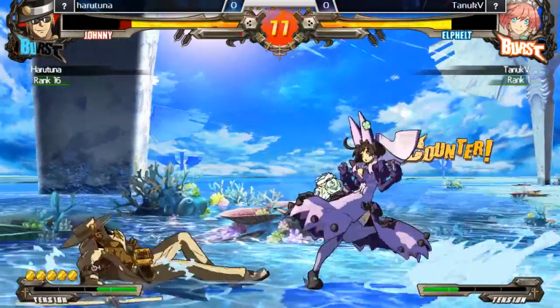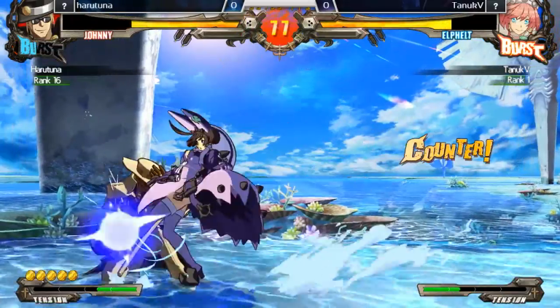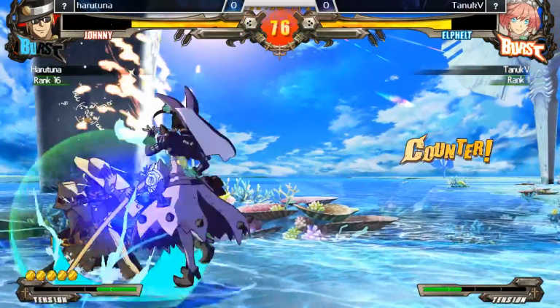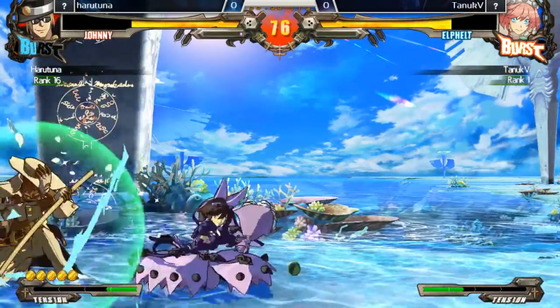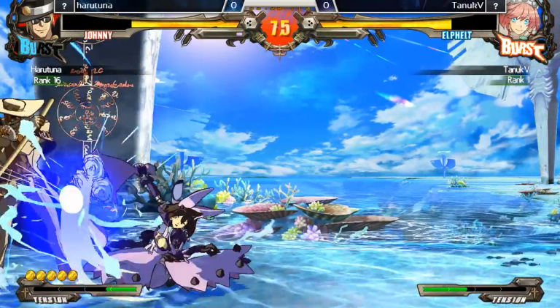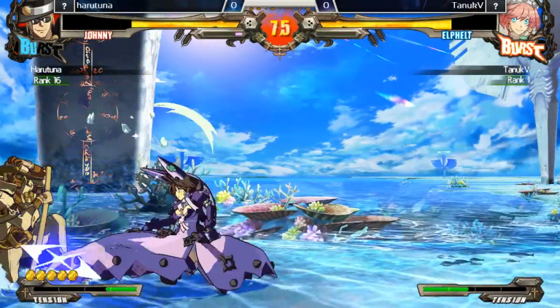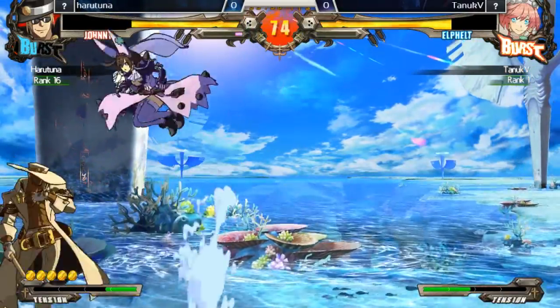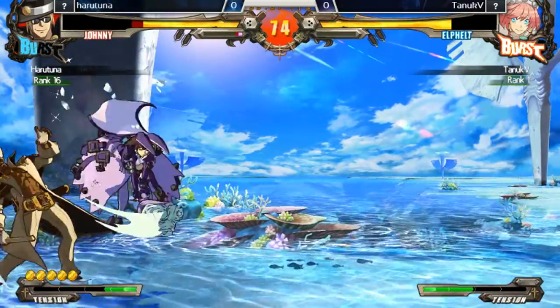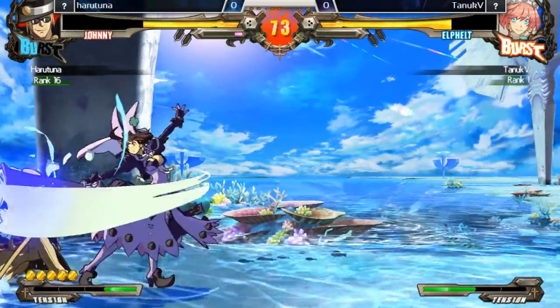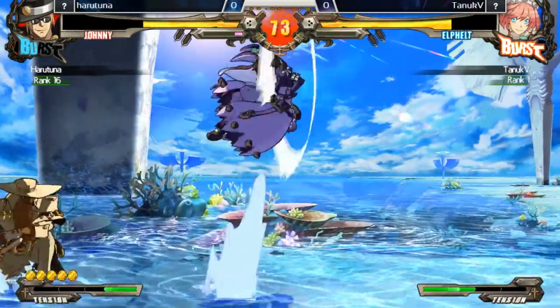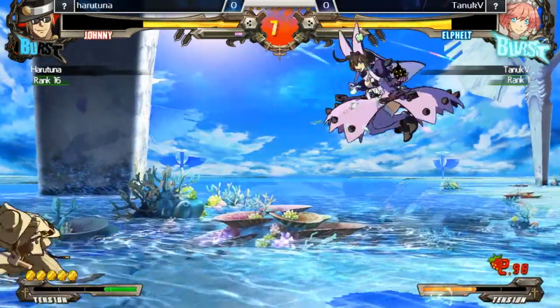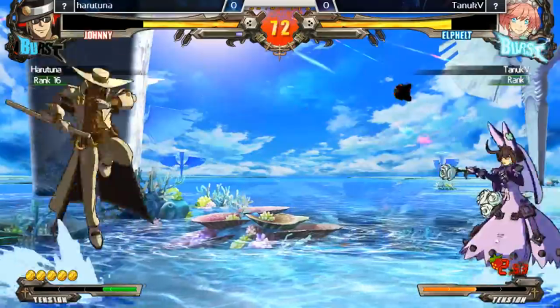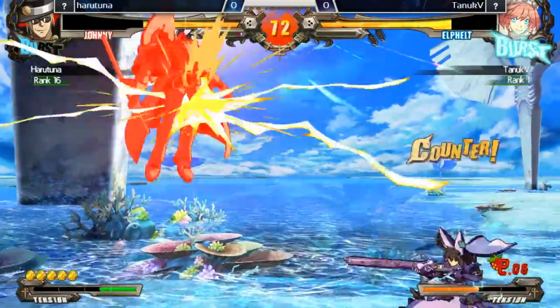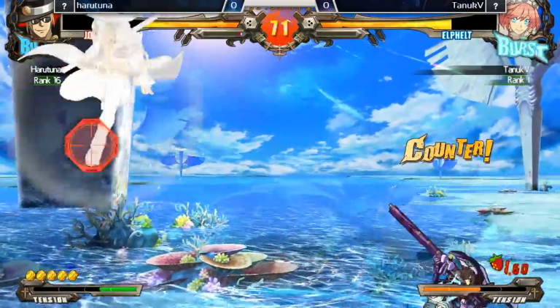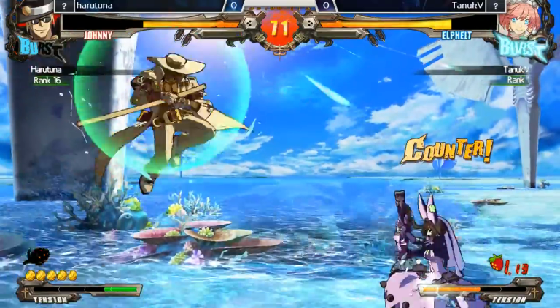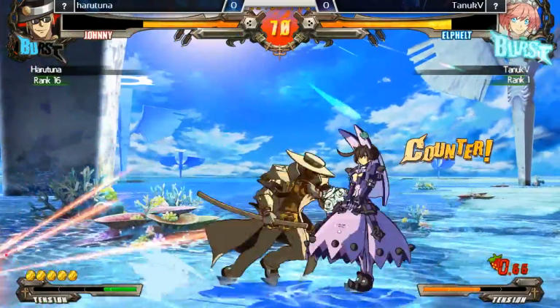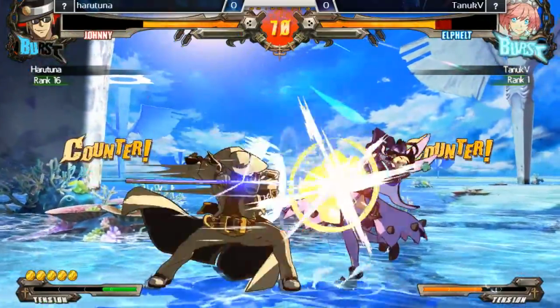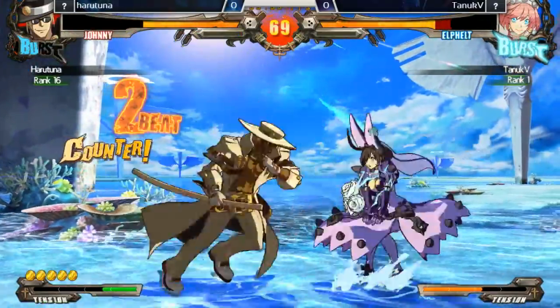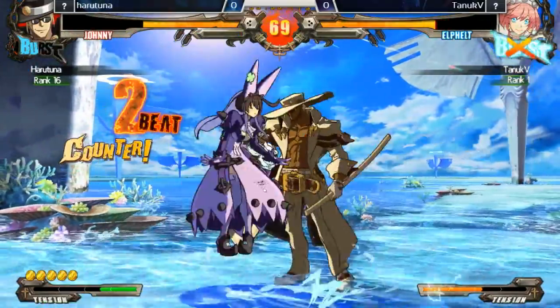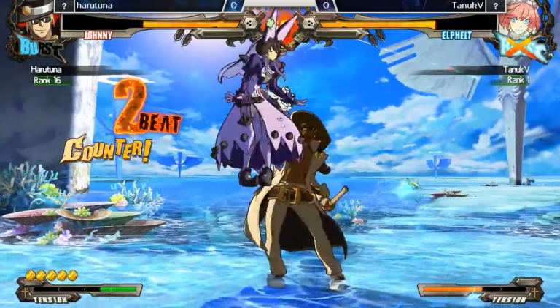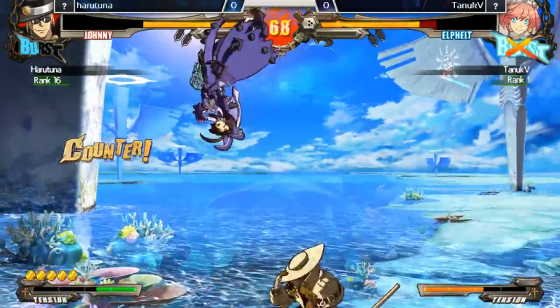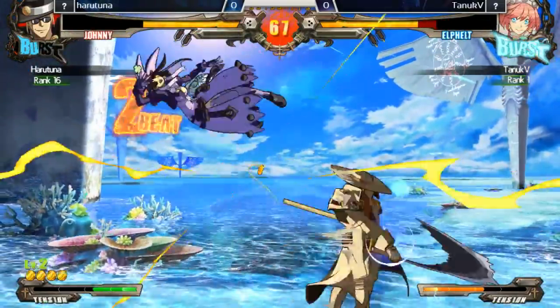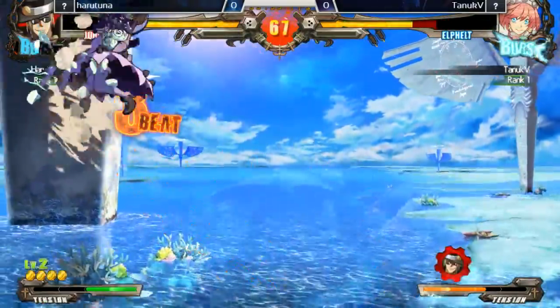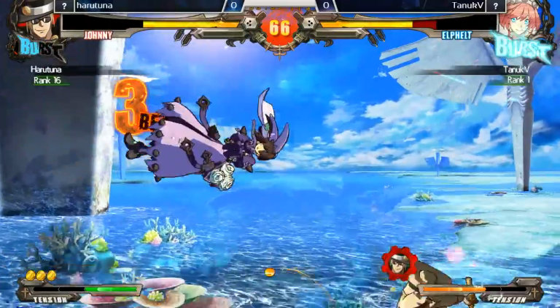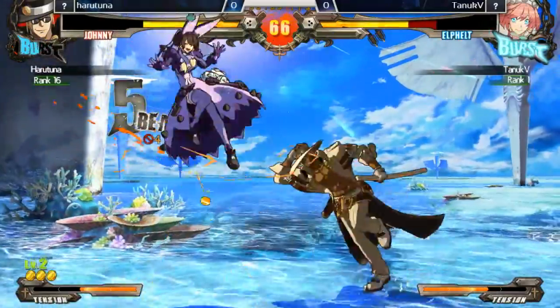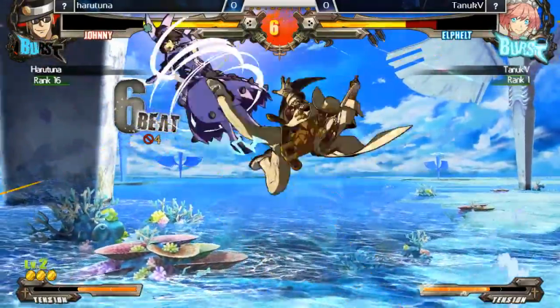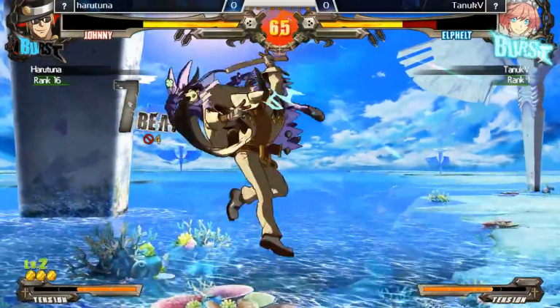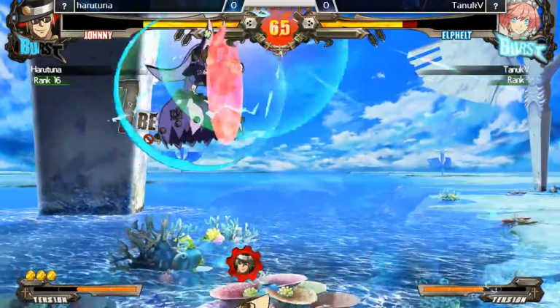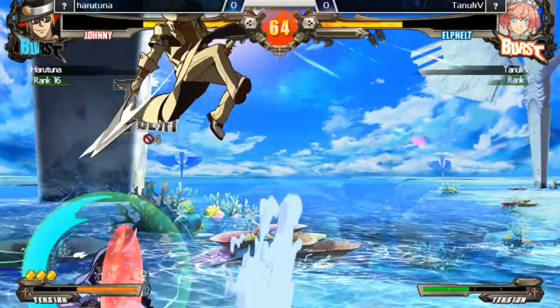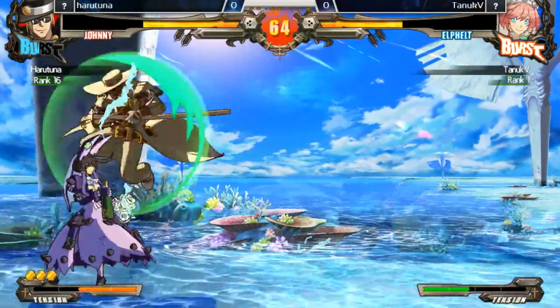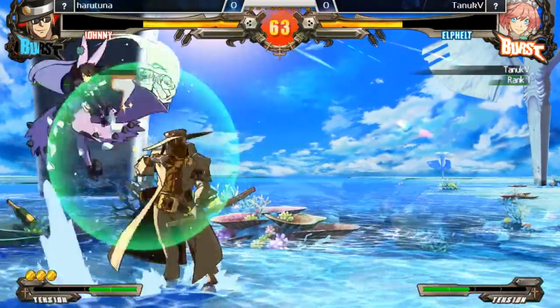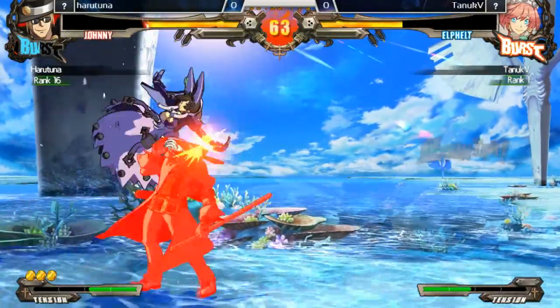We get the corner — nice pressure. 2H, jump cancel set. That's a very situational decision, but very strong as well. Great grab, this is going to be level 2 right here. Ooh, unfortunate drop.